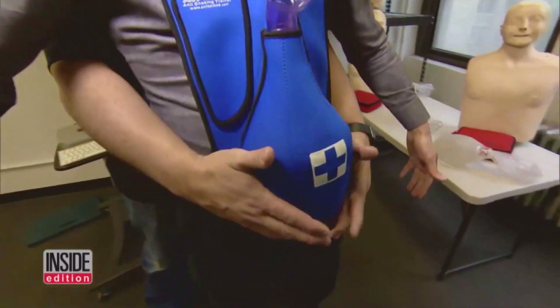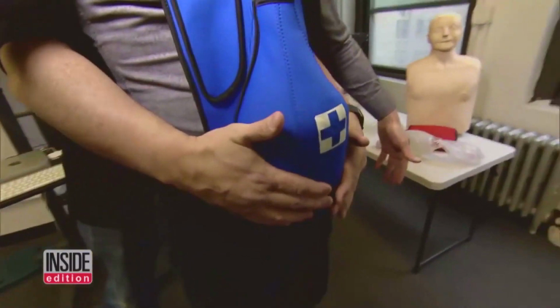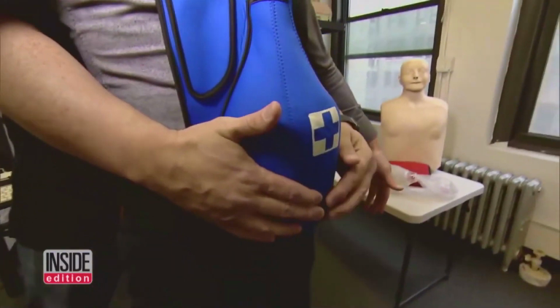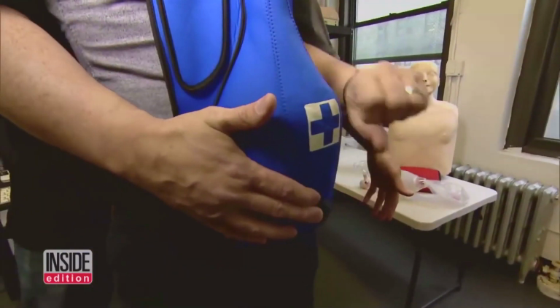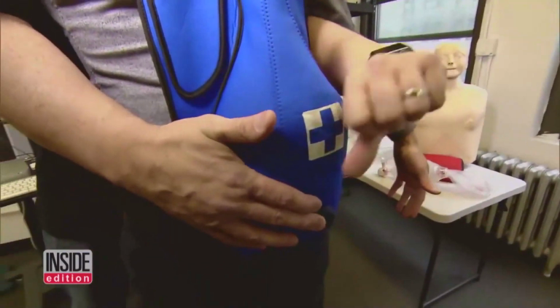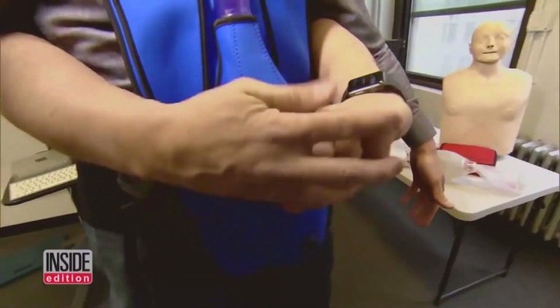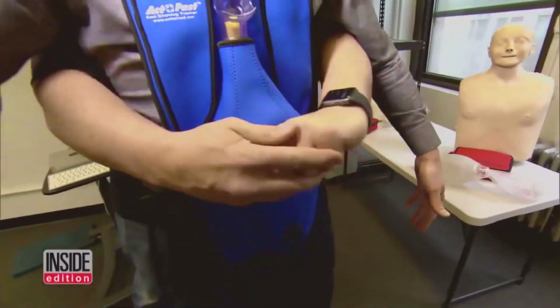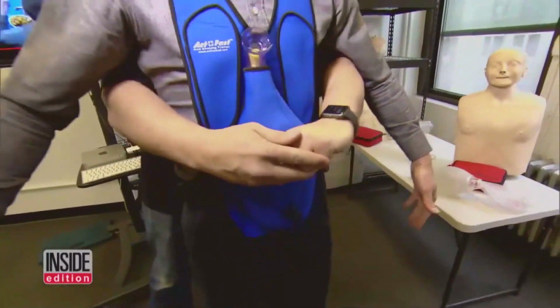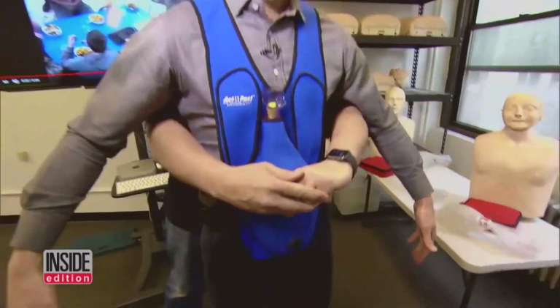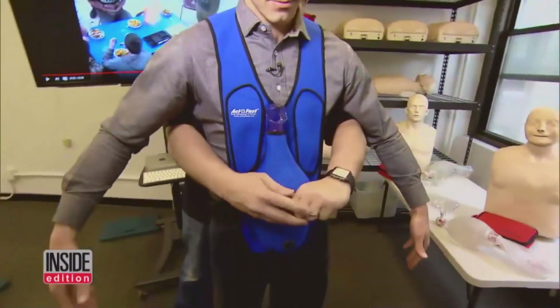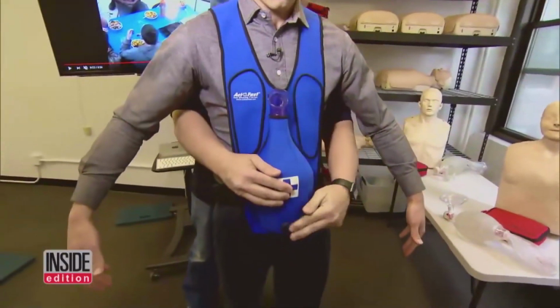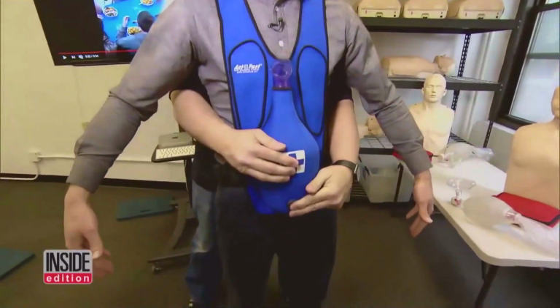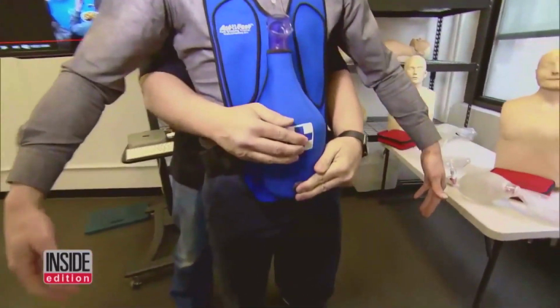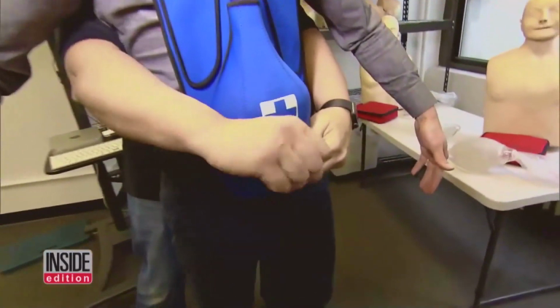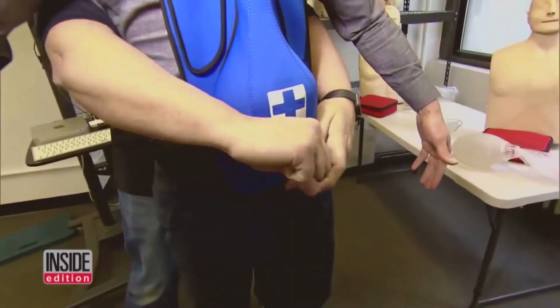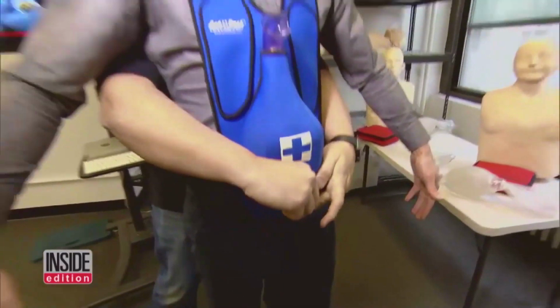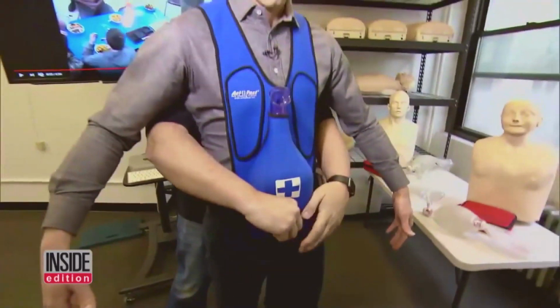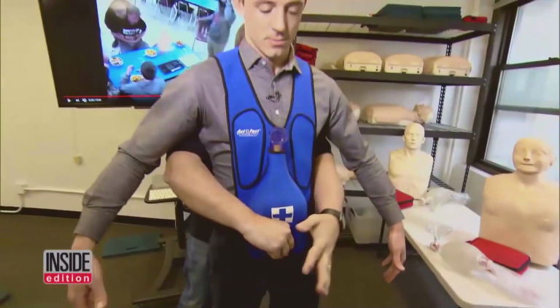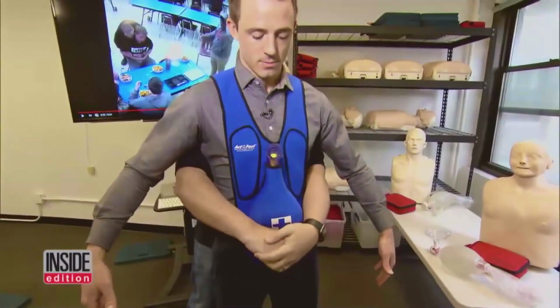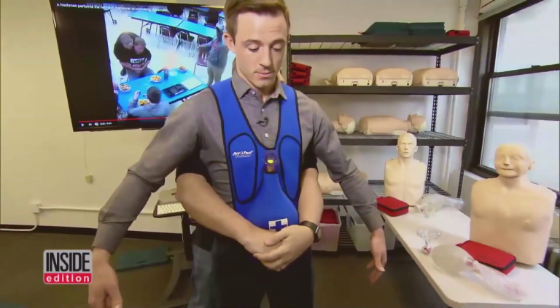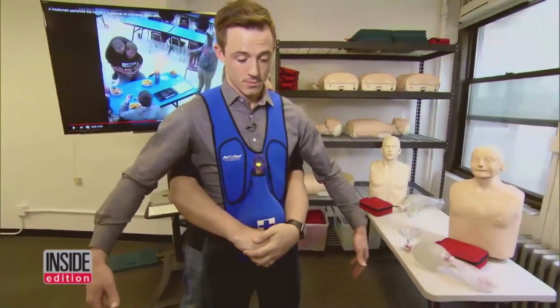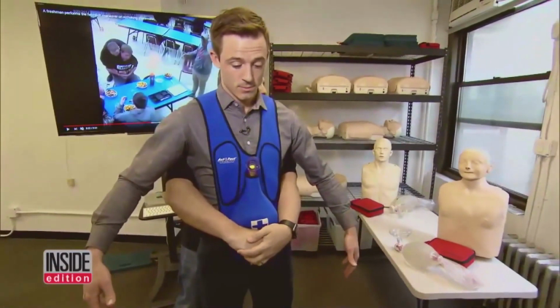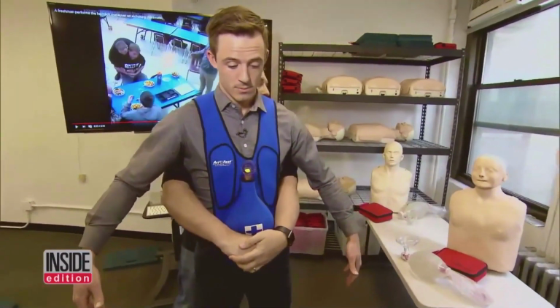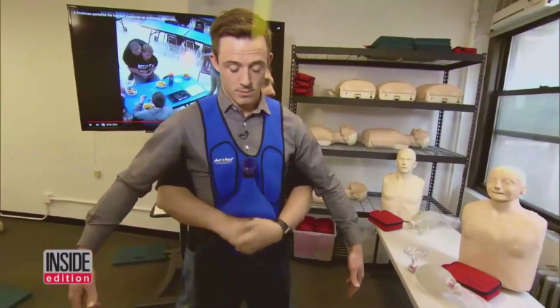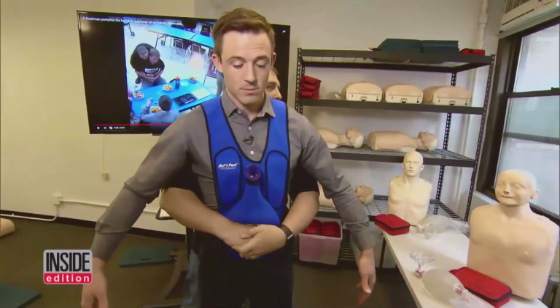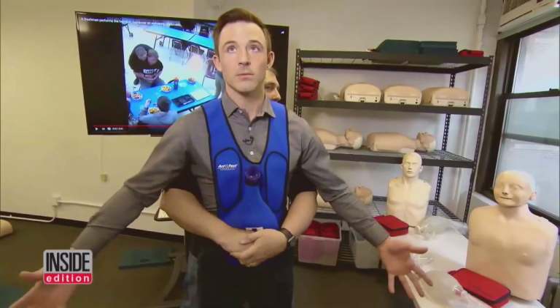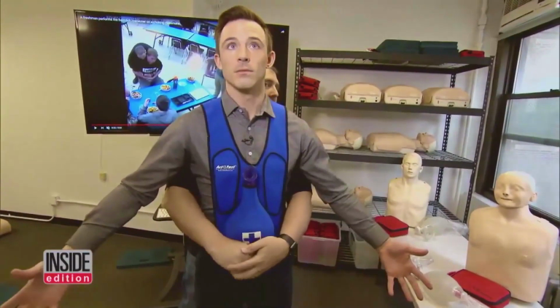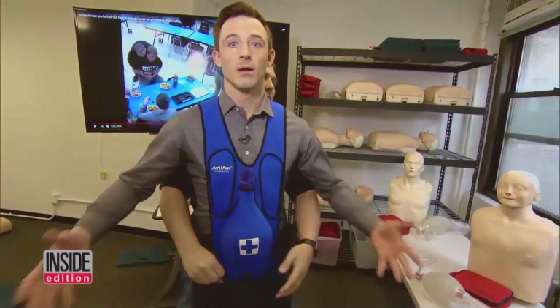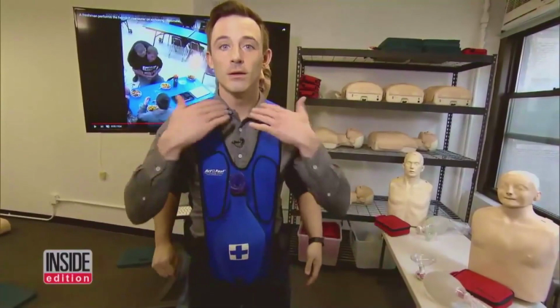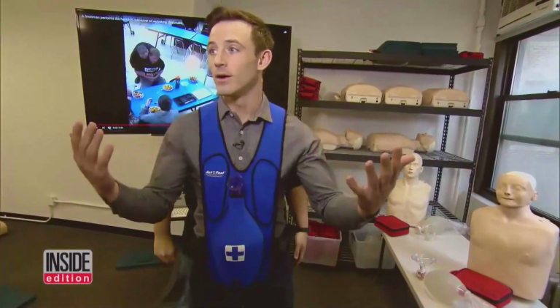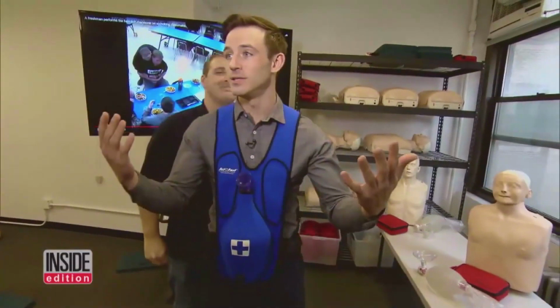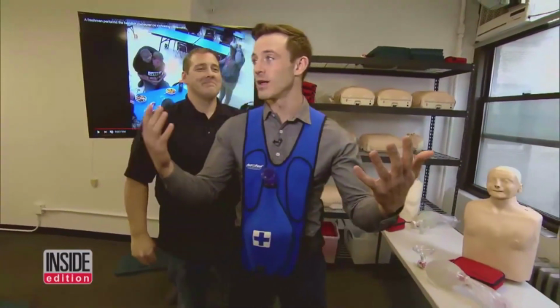It's important to get really low because if you go up too high, it's not going to work. You want to find the navel, put your fist right above it, pull in and up really hard at an angle, and the object should come right out. There it goes — dislodged.